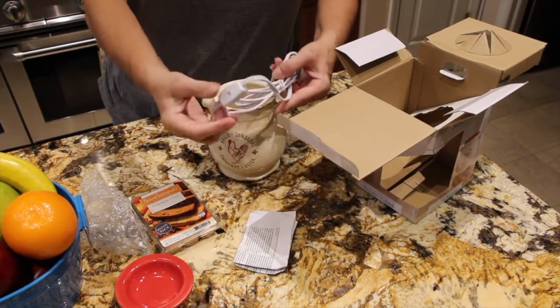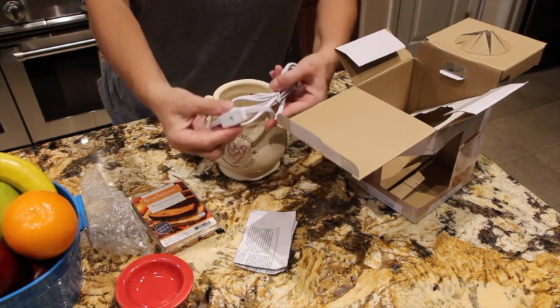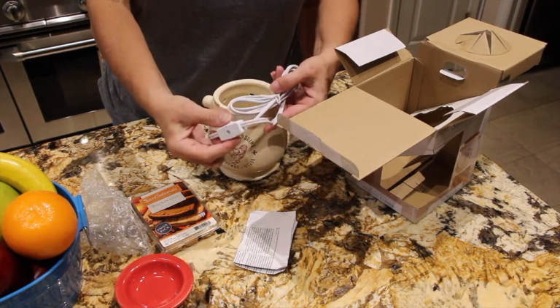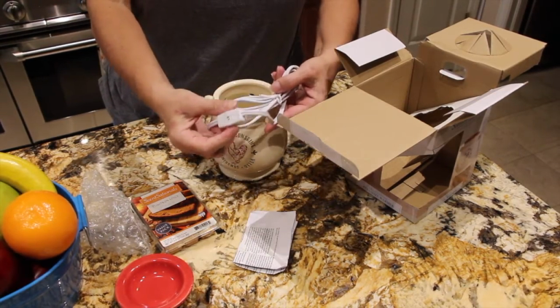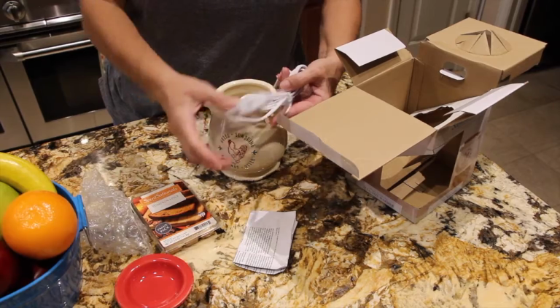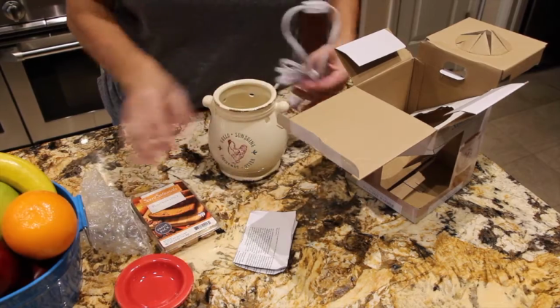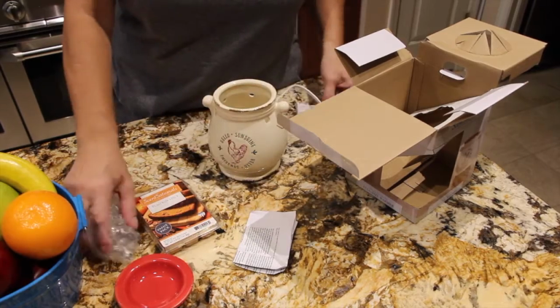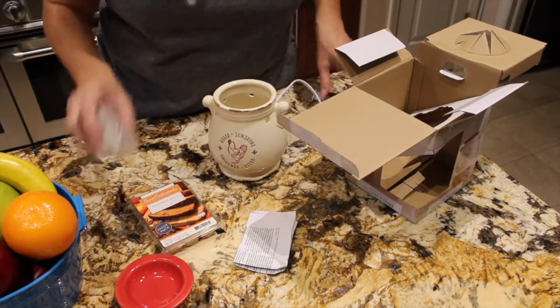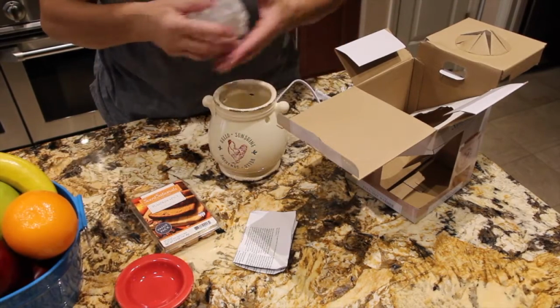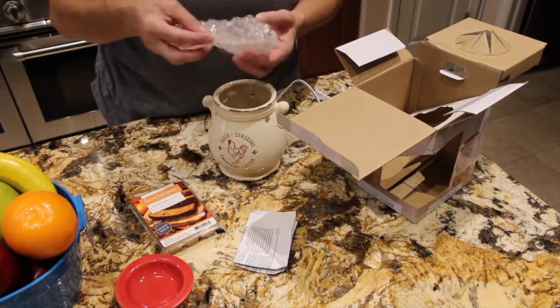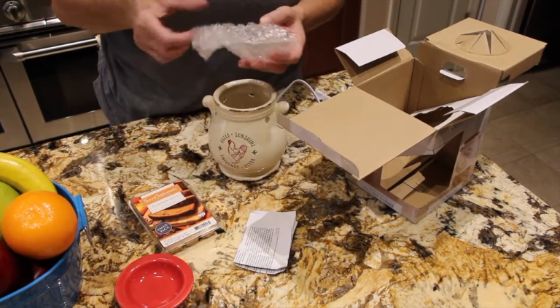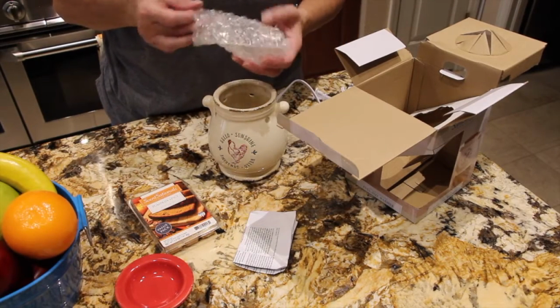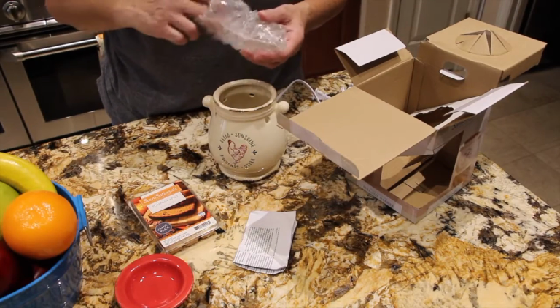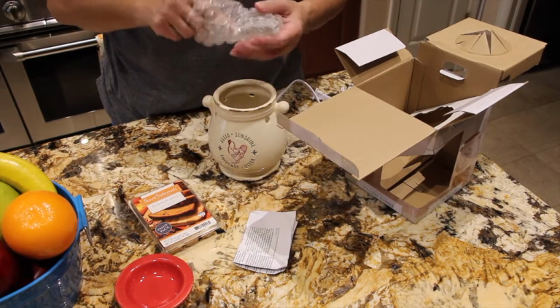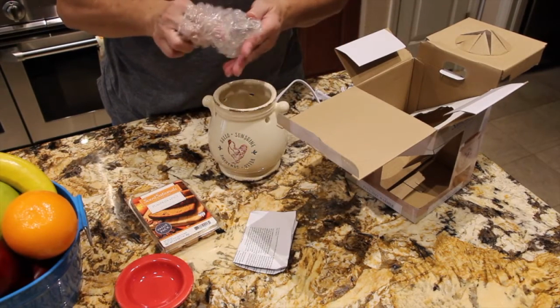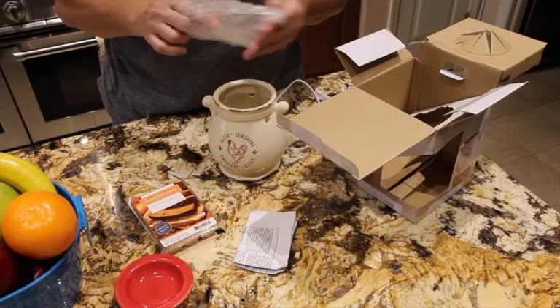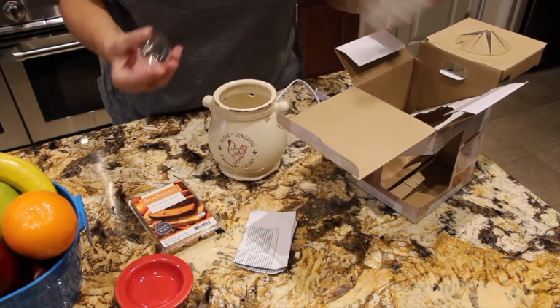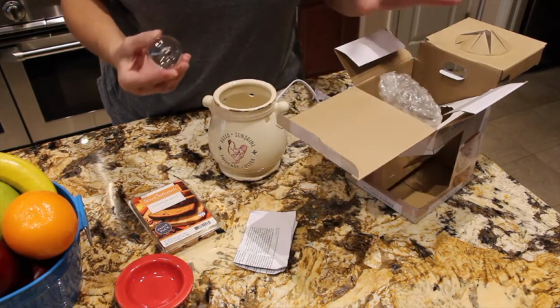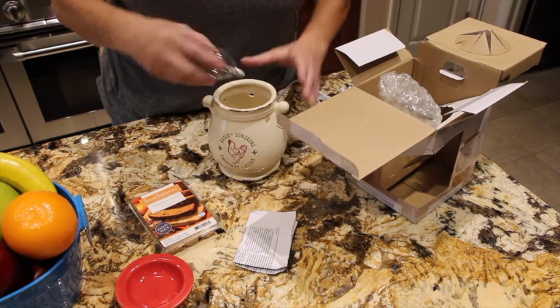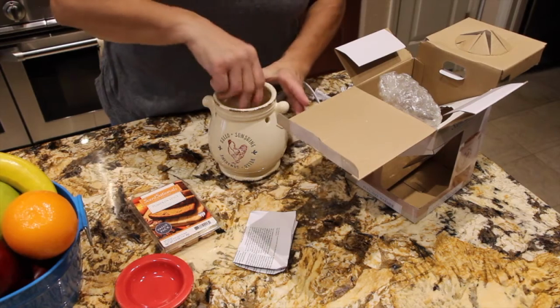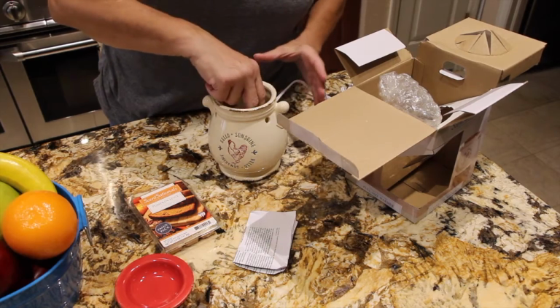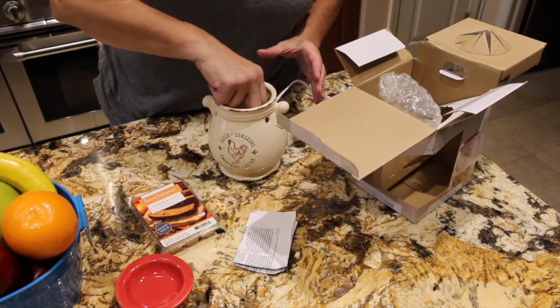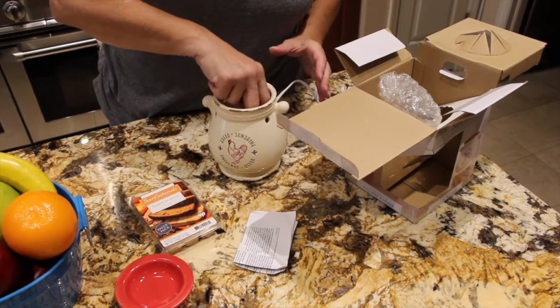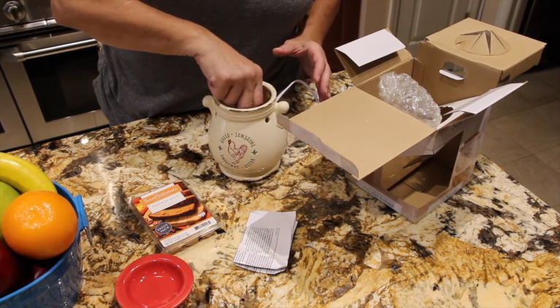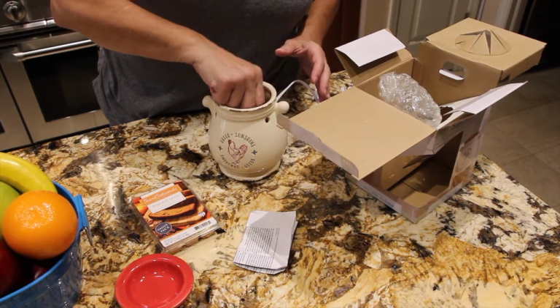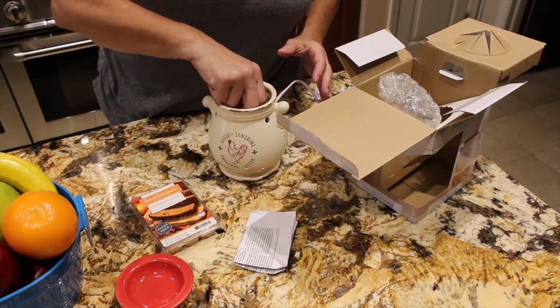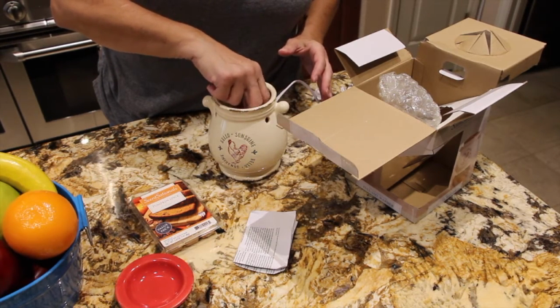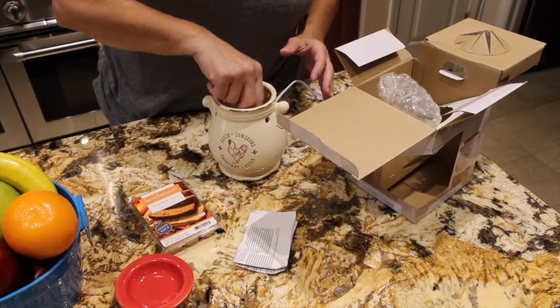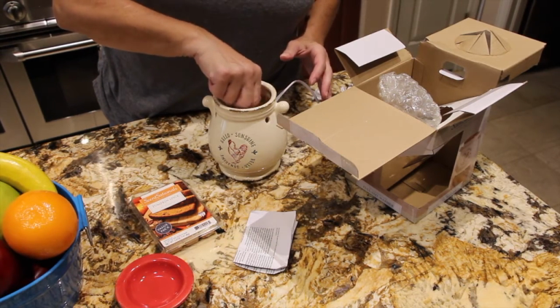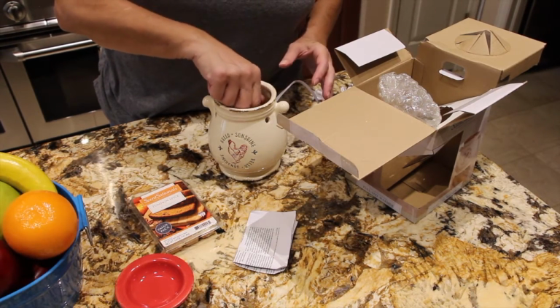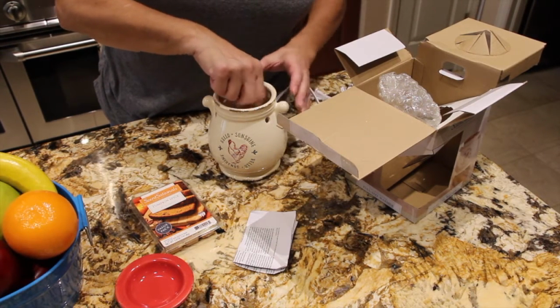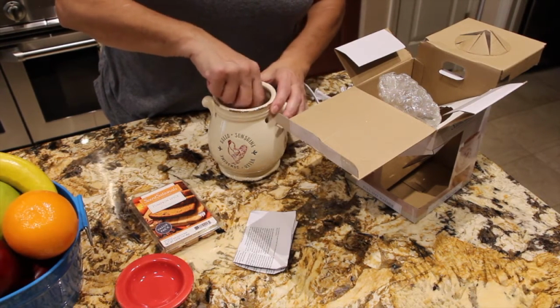It's got a nice on and off switch. I'll put the light bulb in. It makes a nice night light too.